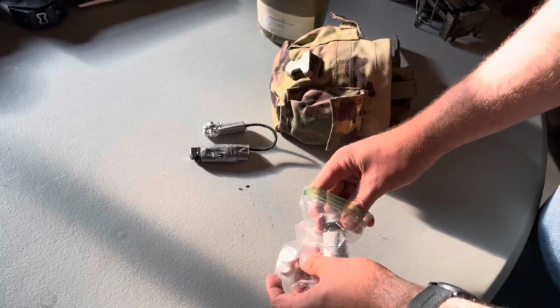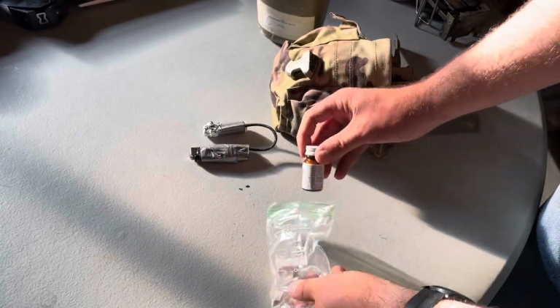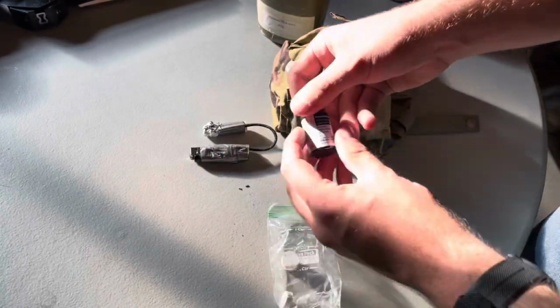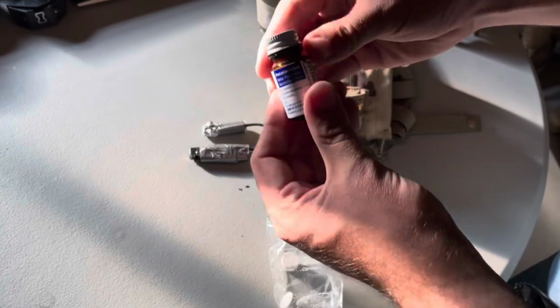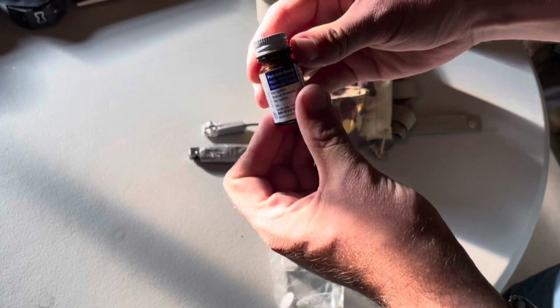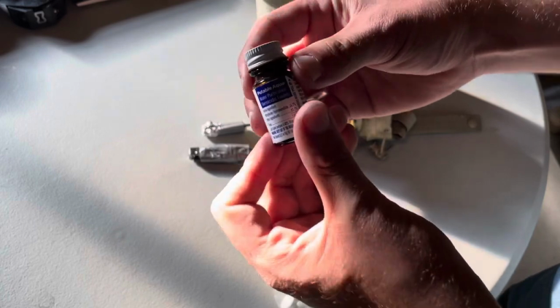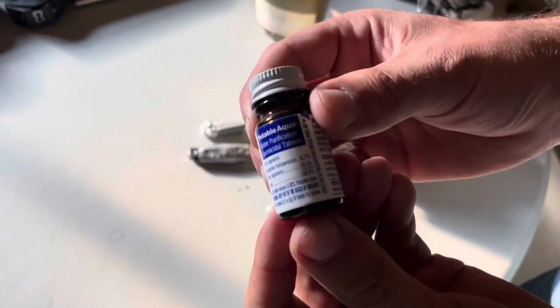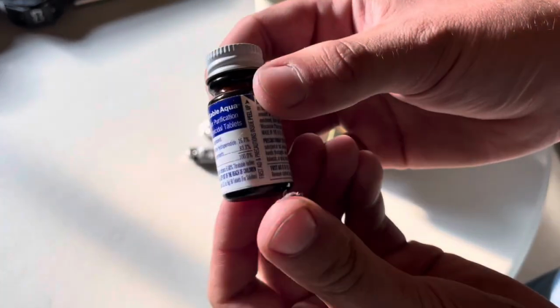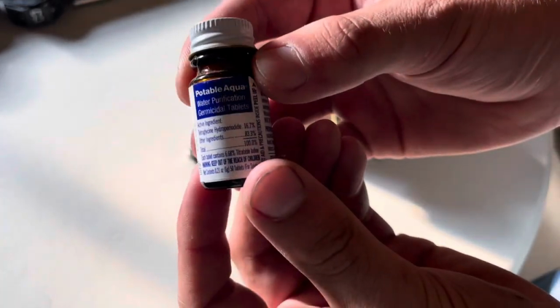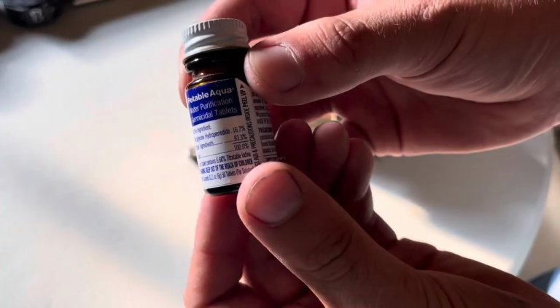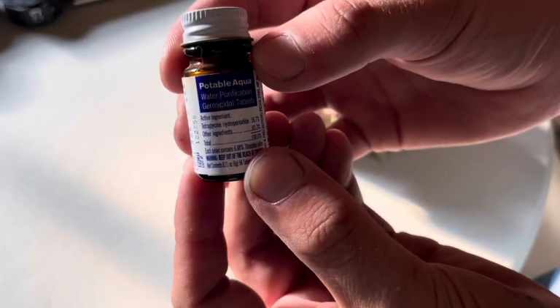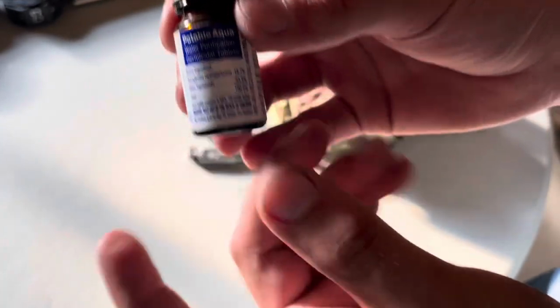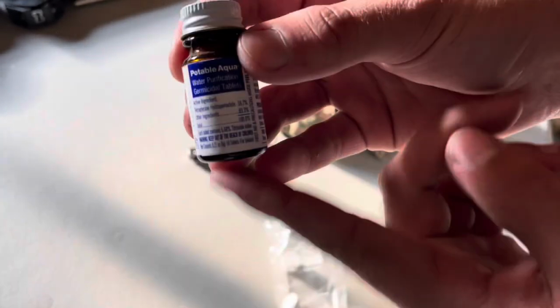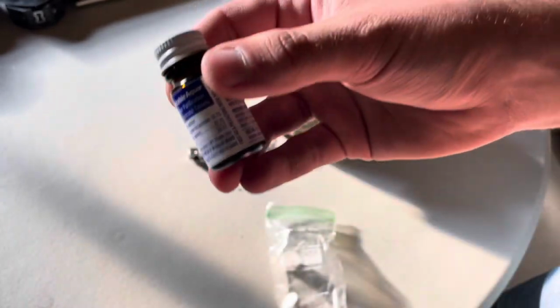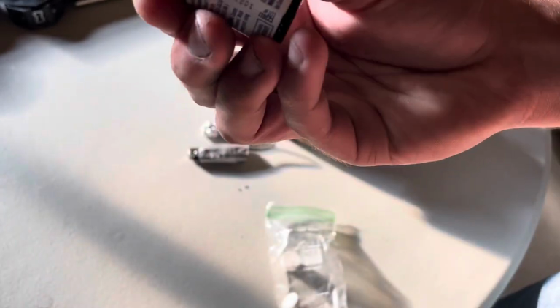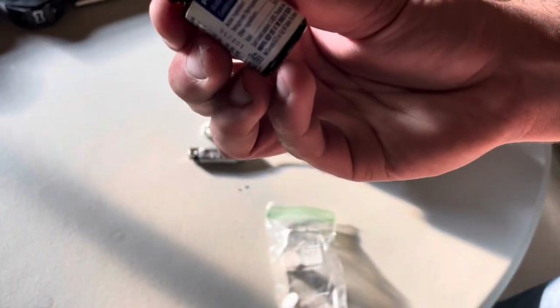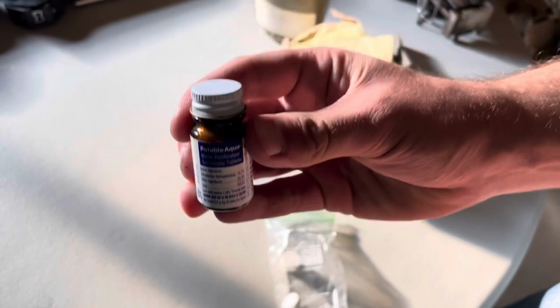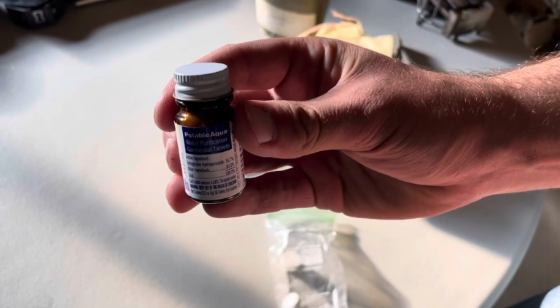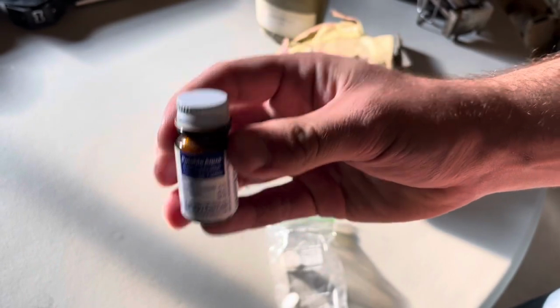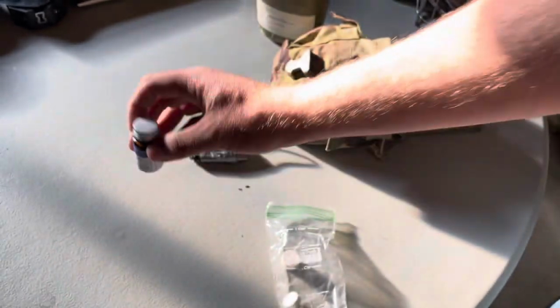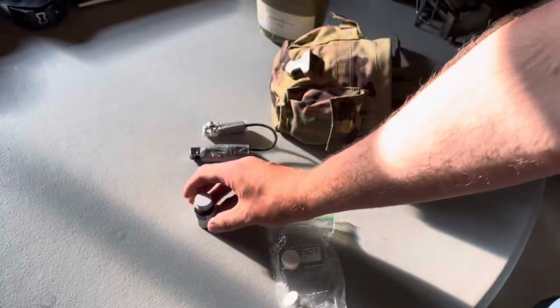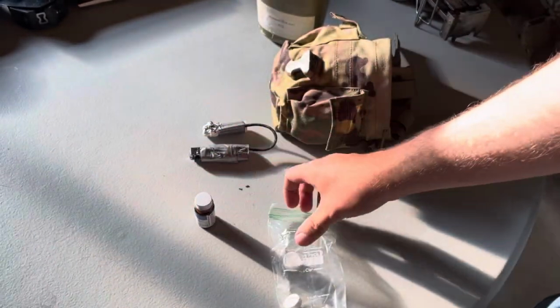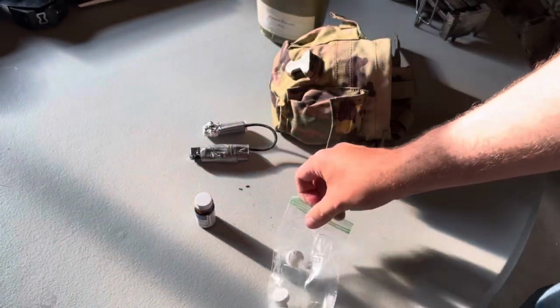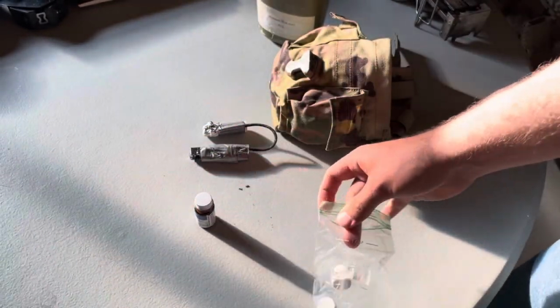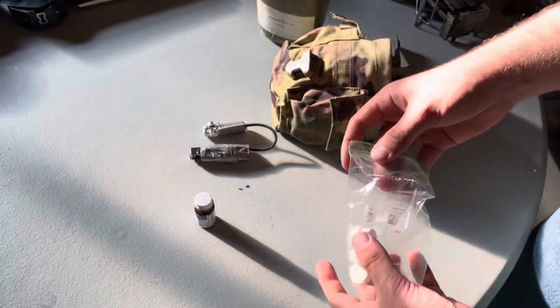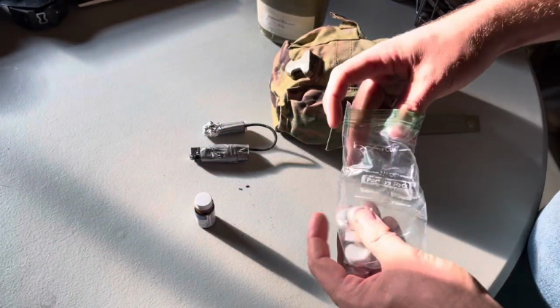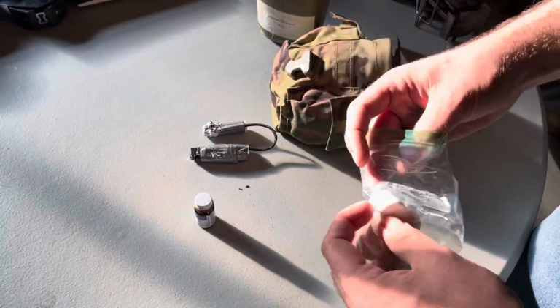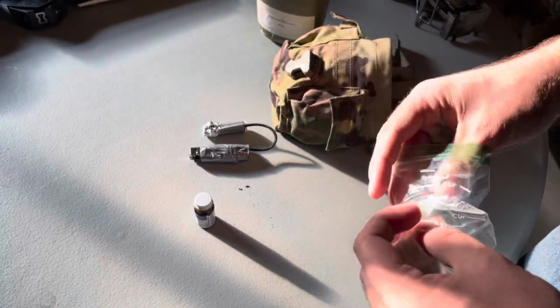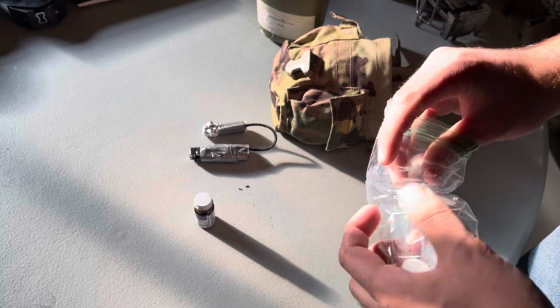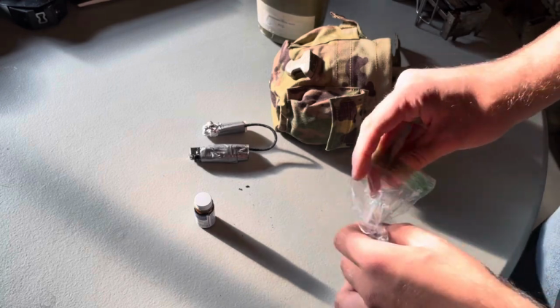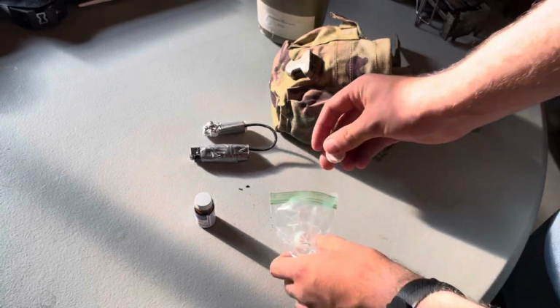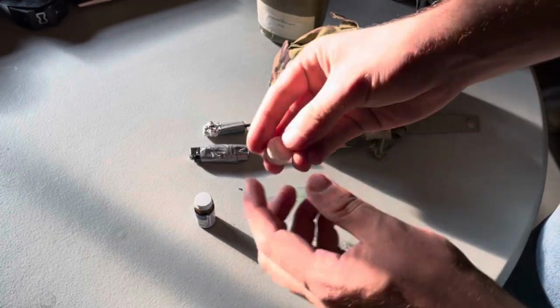Another thing we have in here is water purification tablets. These are awesome — it takes about 30 minutes to take effect and you can take normal water and drink right out of the pool.